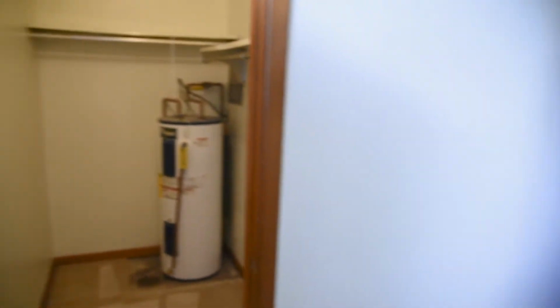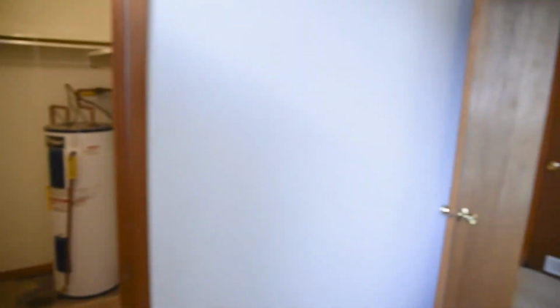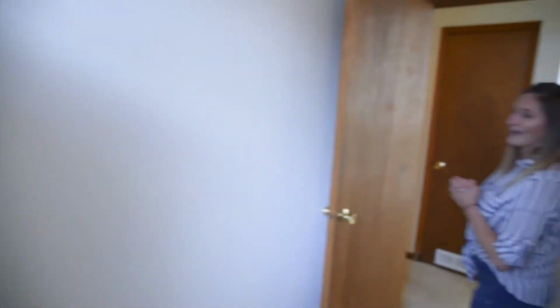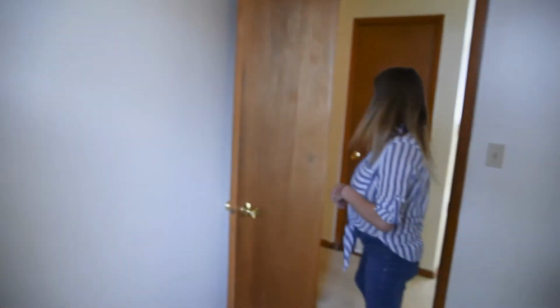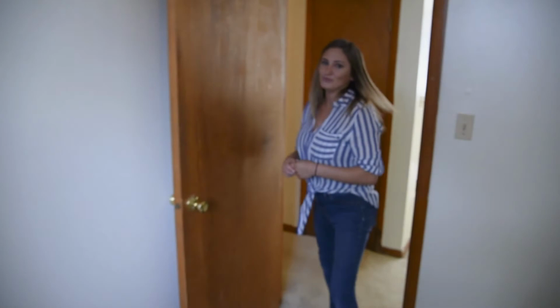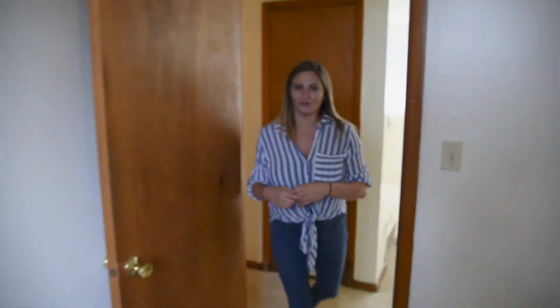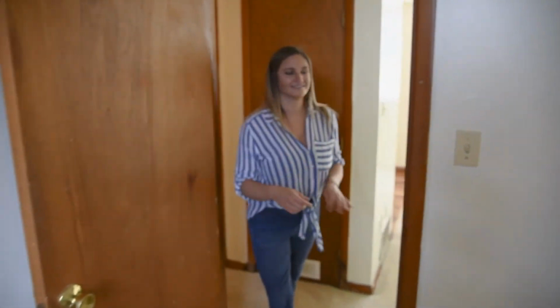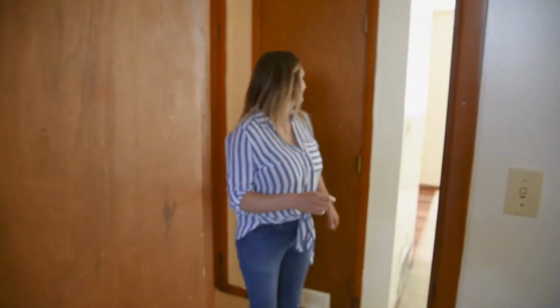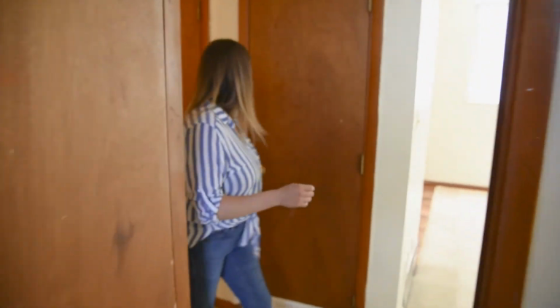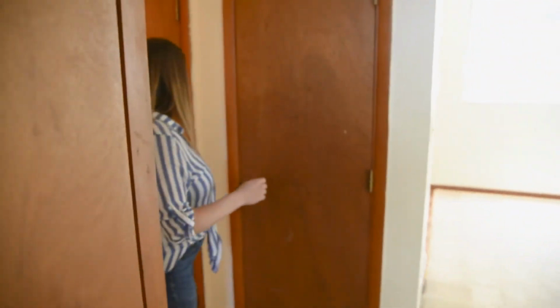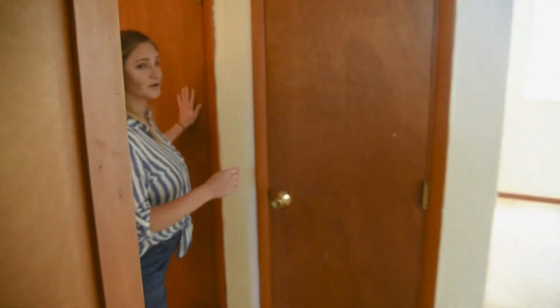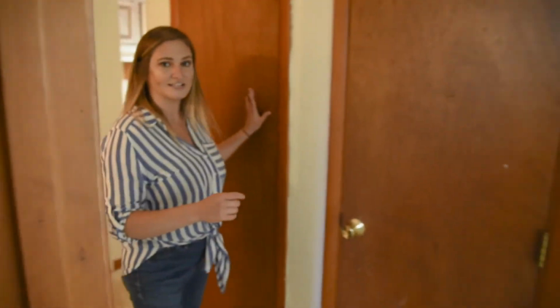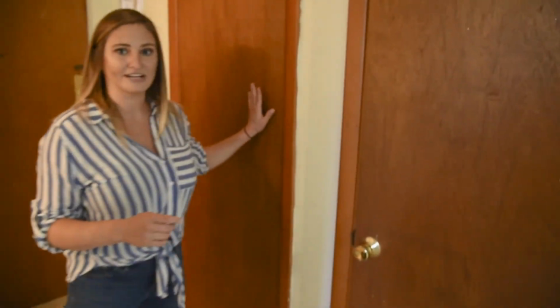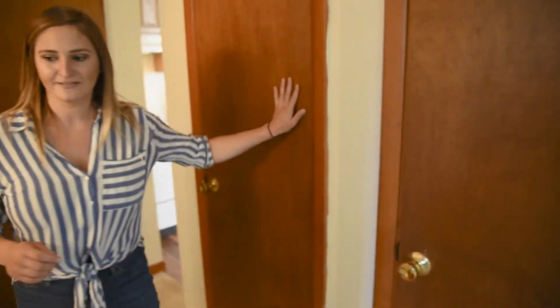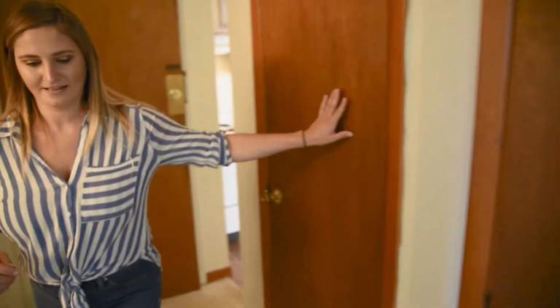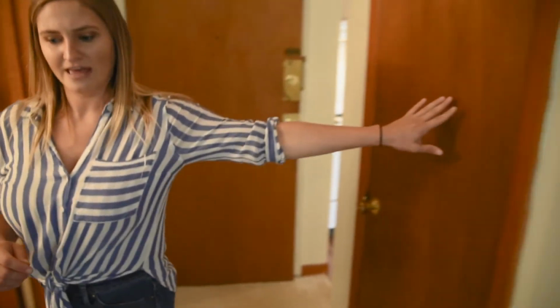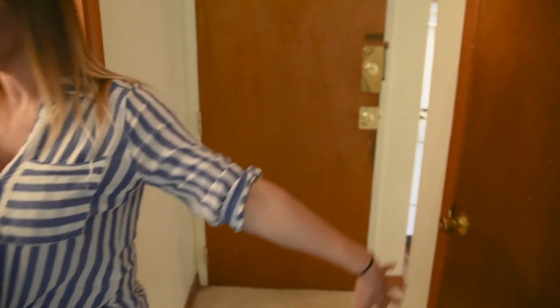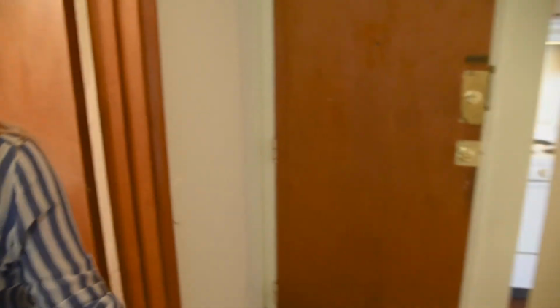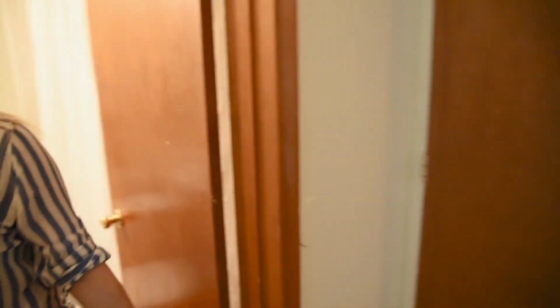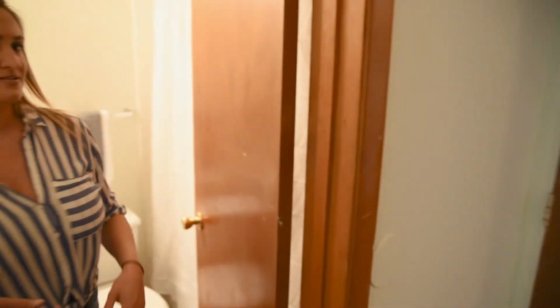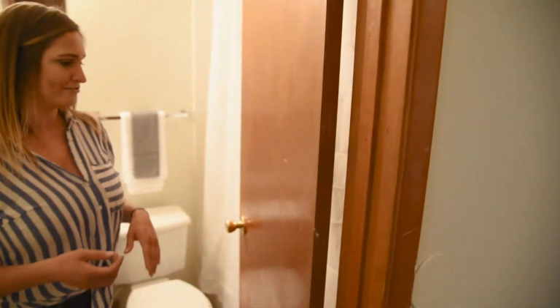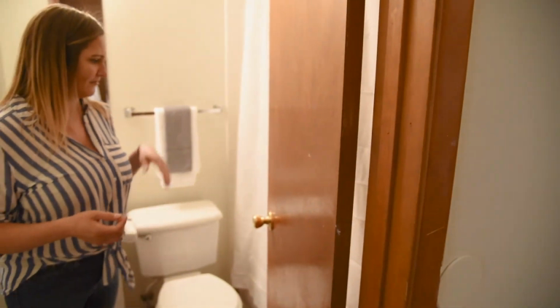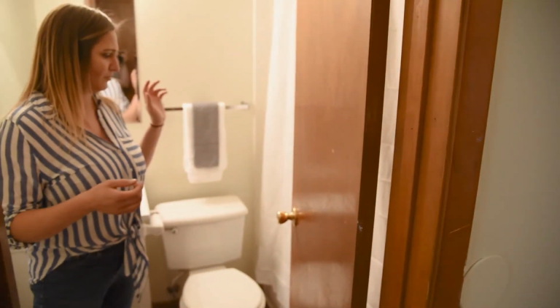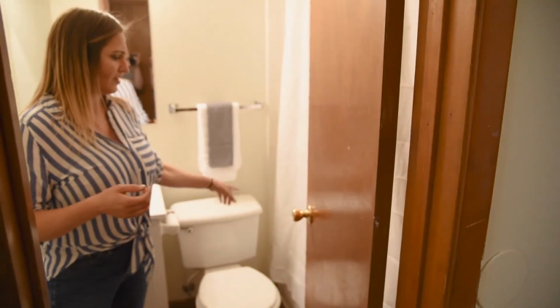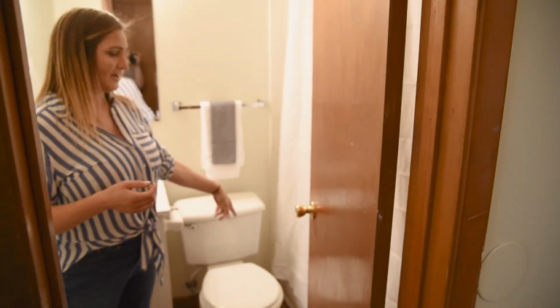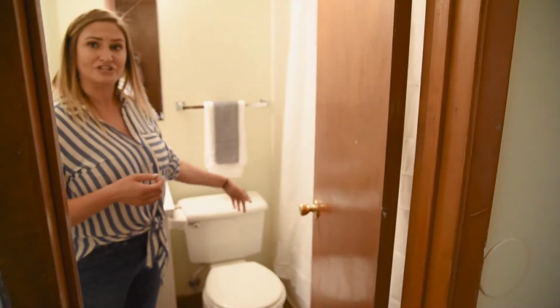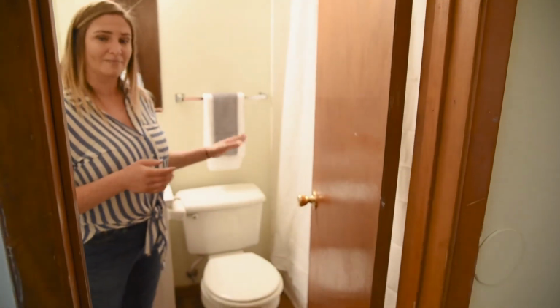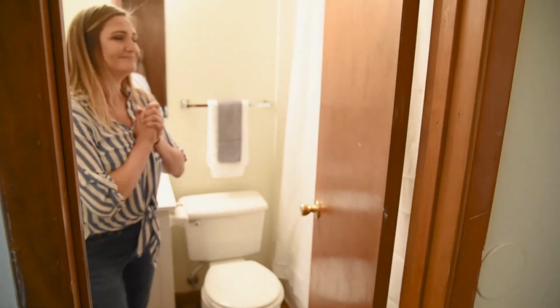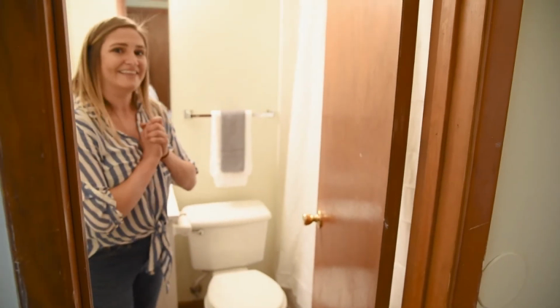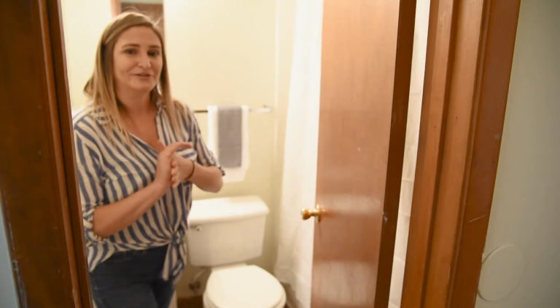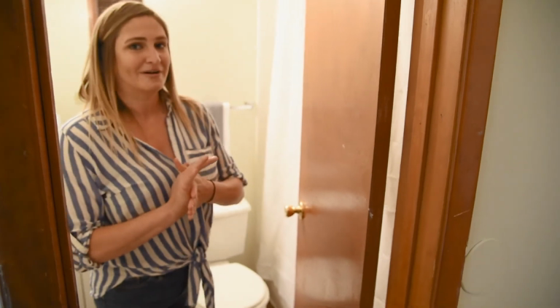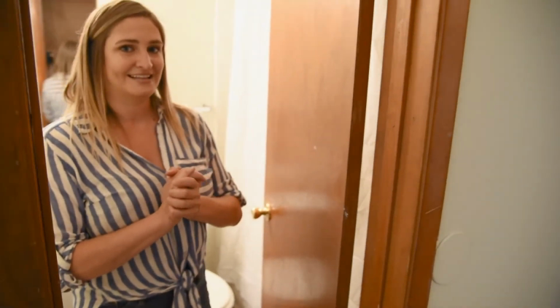We come back out into the hallway and there's a storage closet right here, and then across from the closet is the bathroom with a full tub and shower combo.